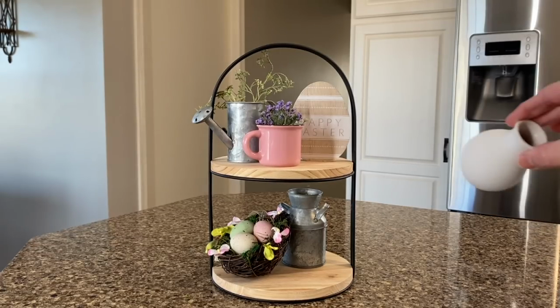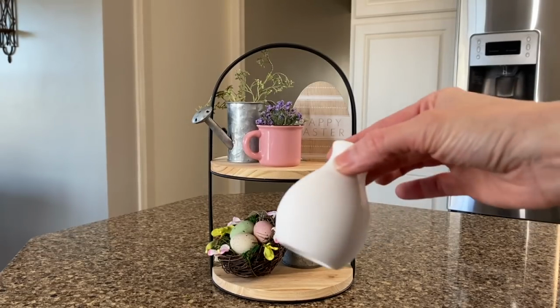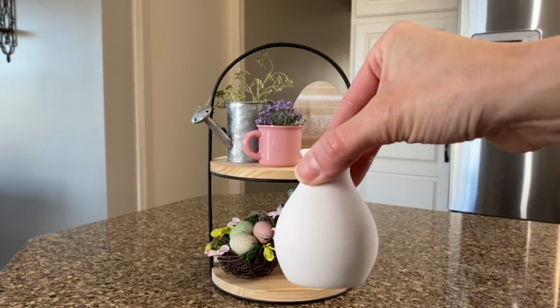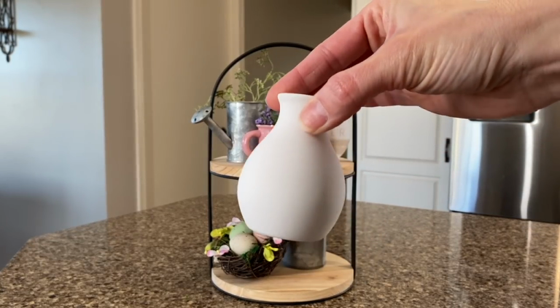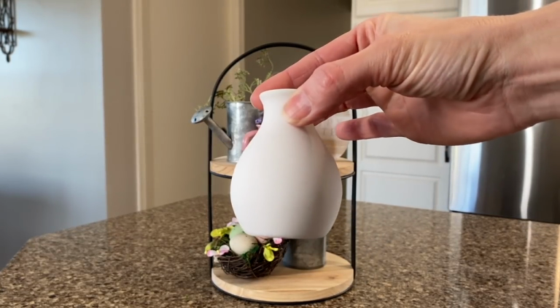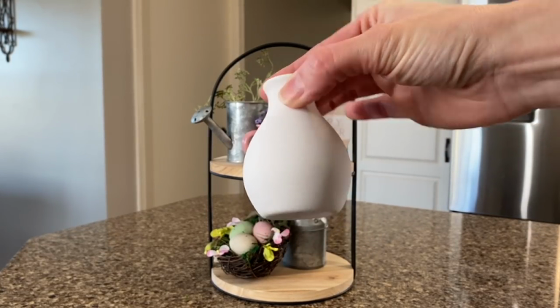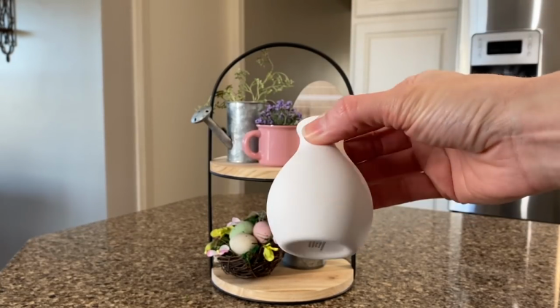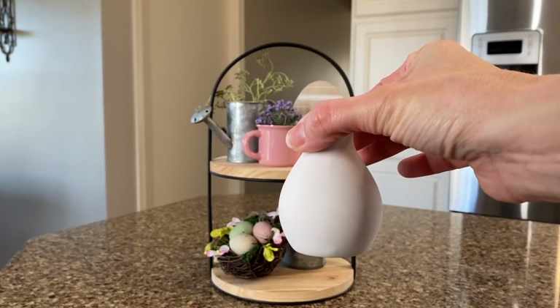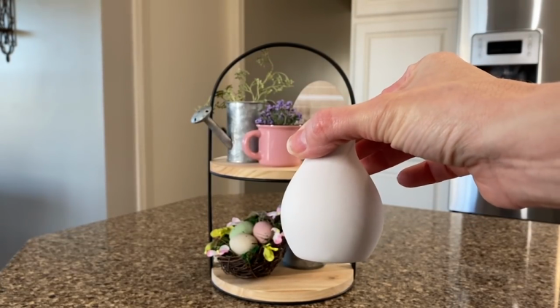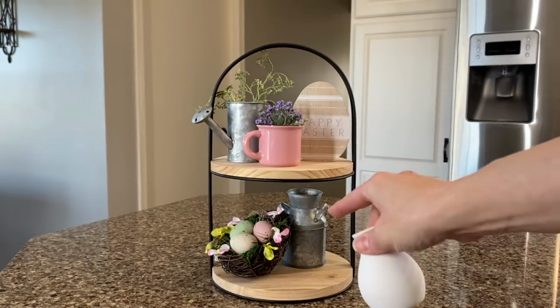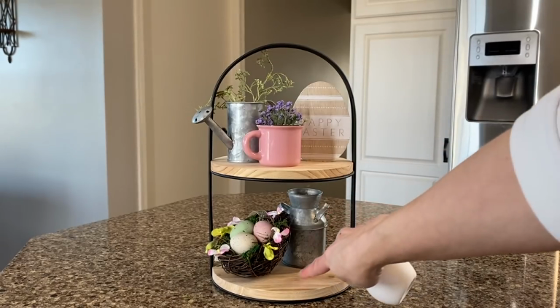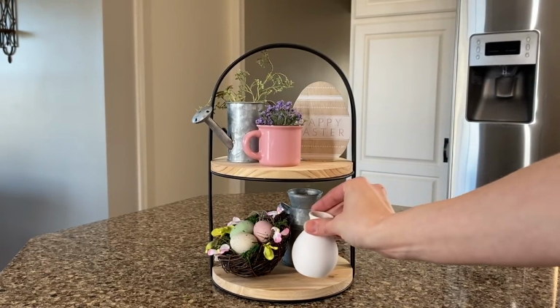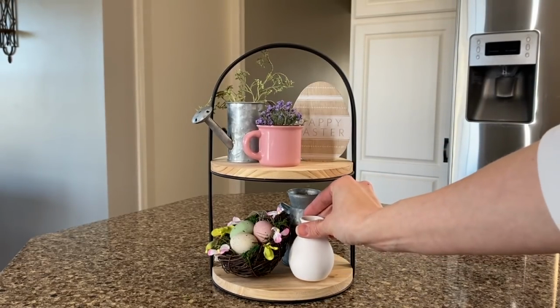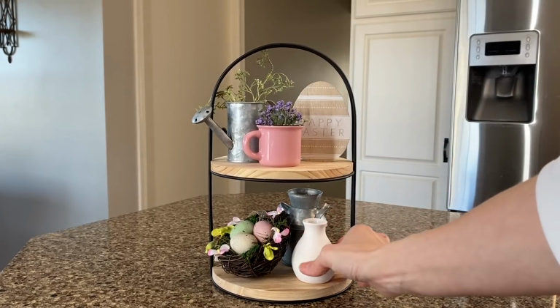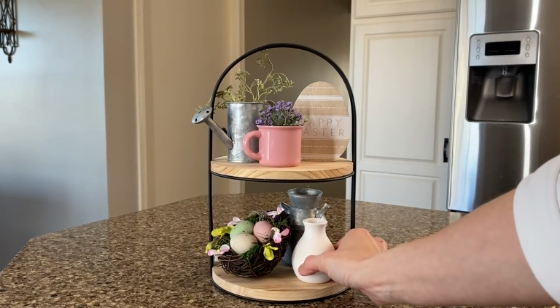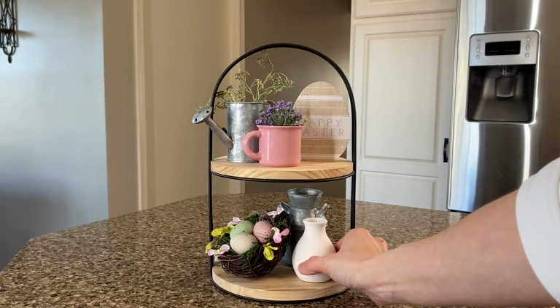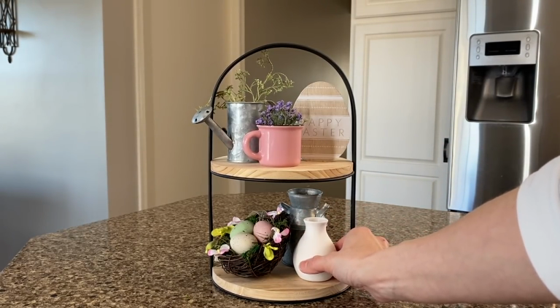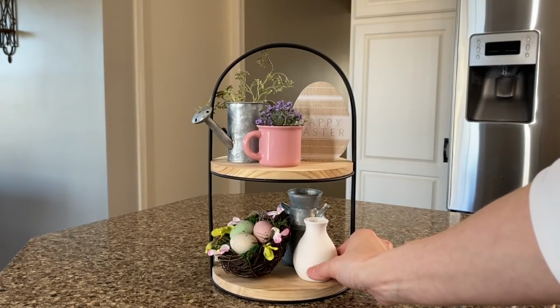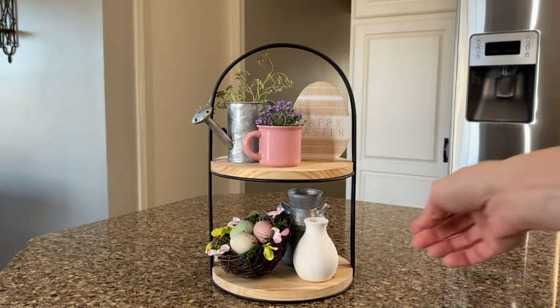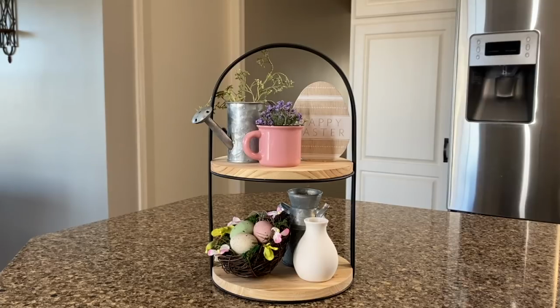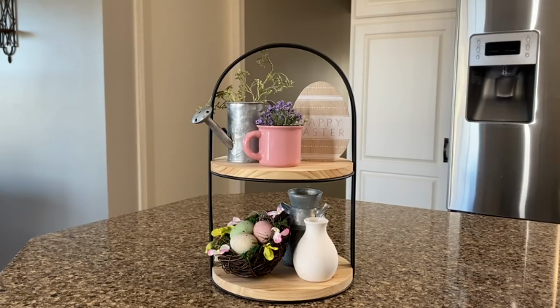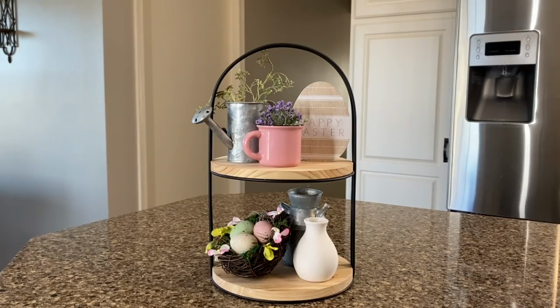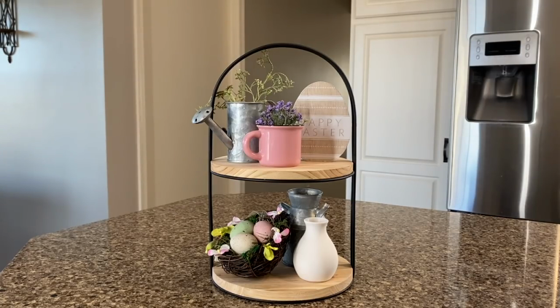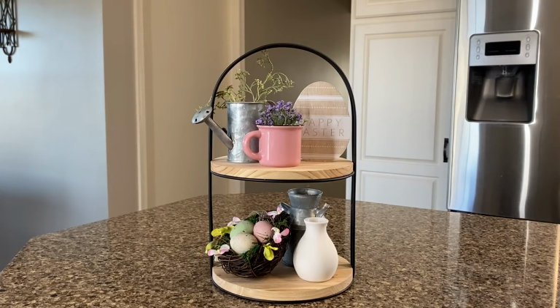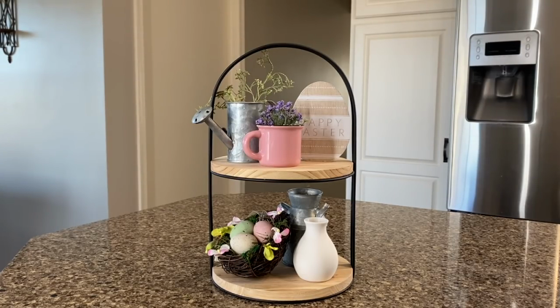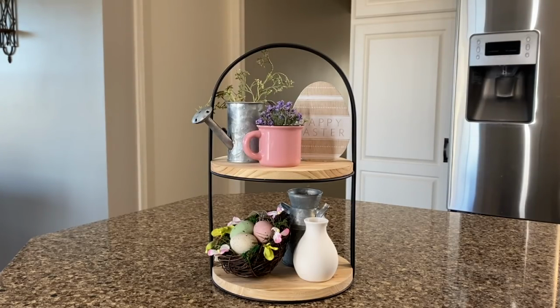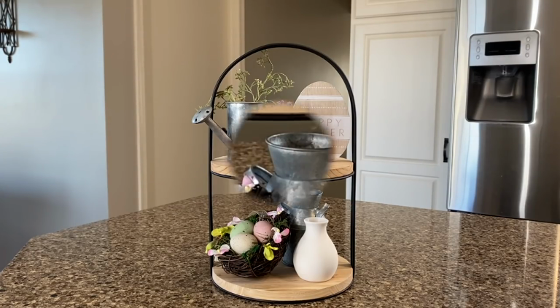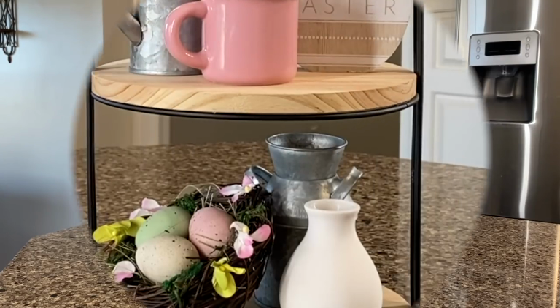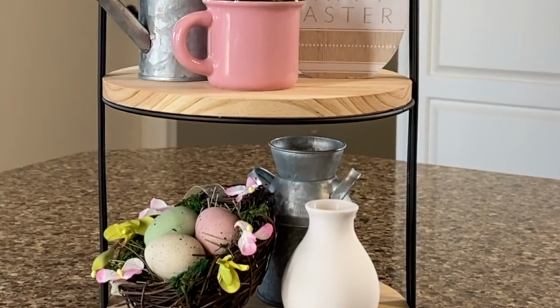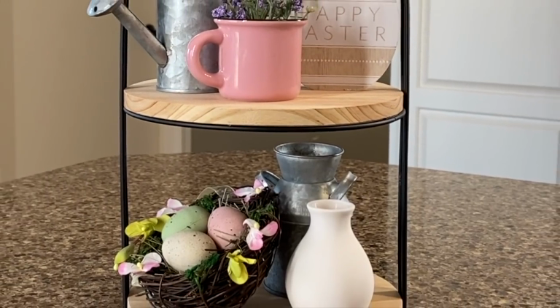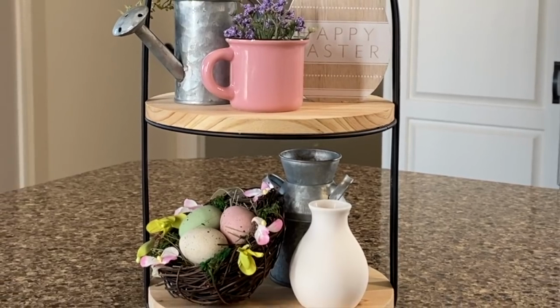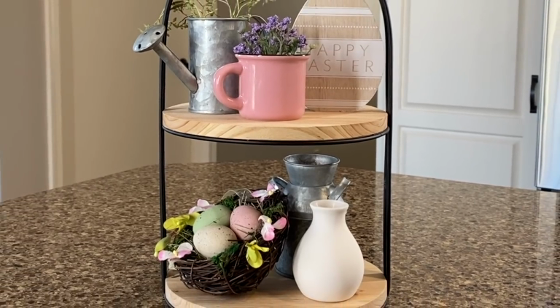So I'll add this little bud vase, again from the Target Dollar Spot, to the bottom. And basically I just have three things on each tier, but I think that is absolutely perfect for this size. And there you have it — this one is all finished.